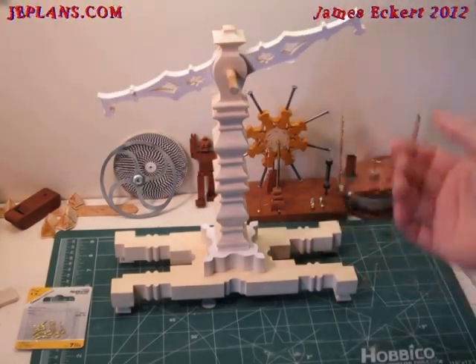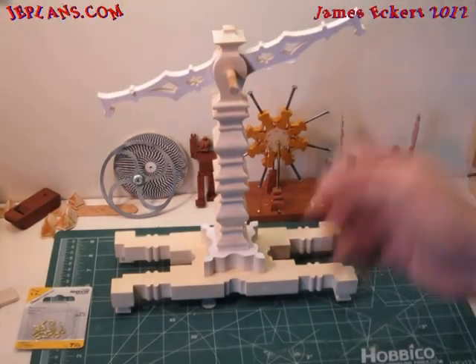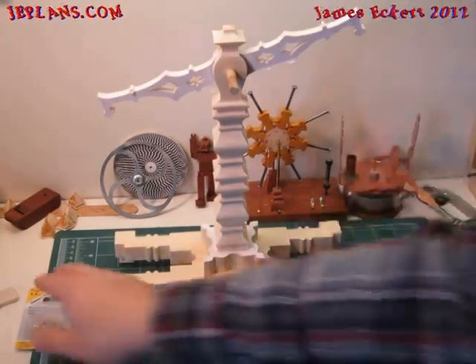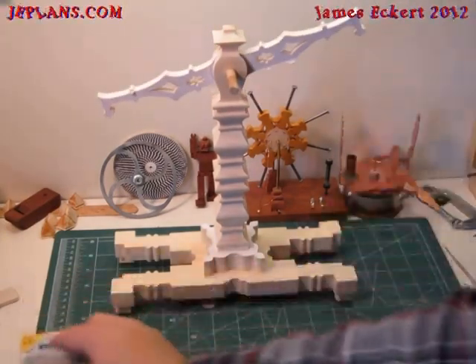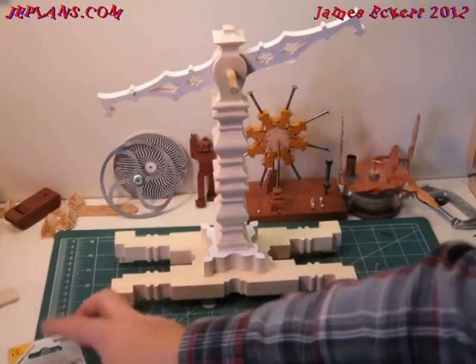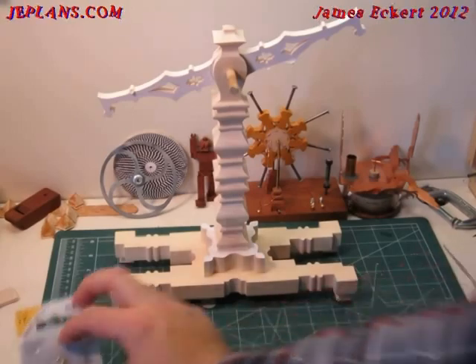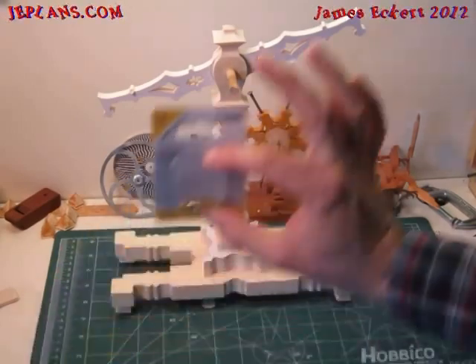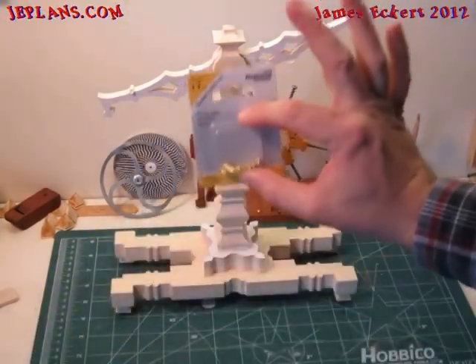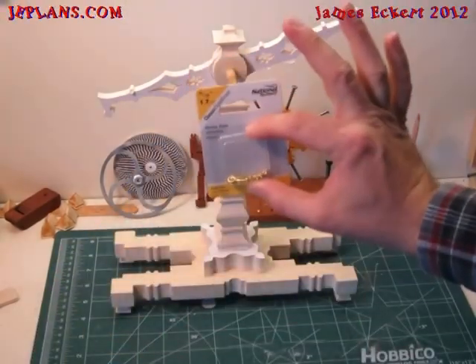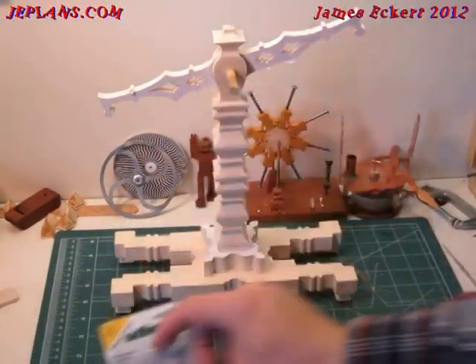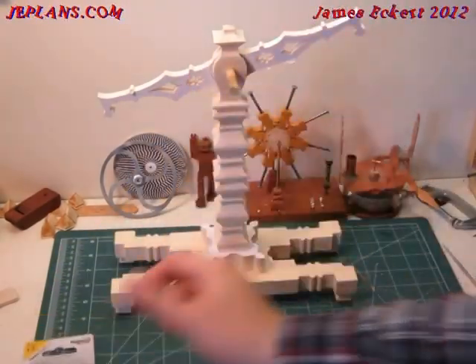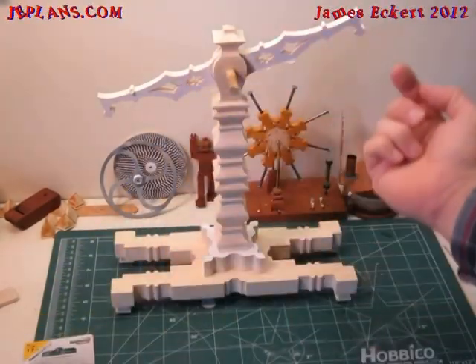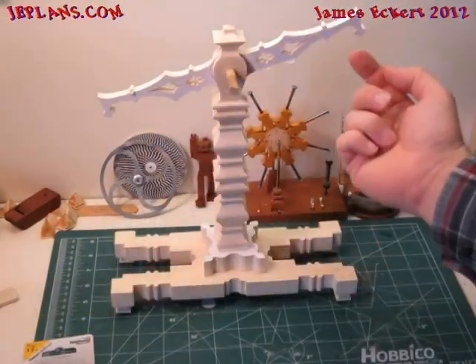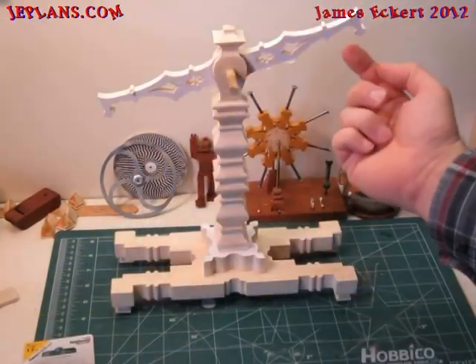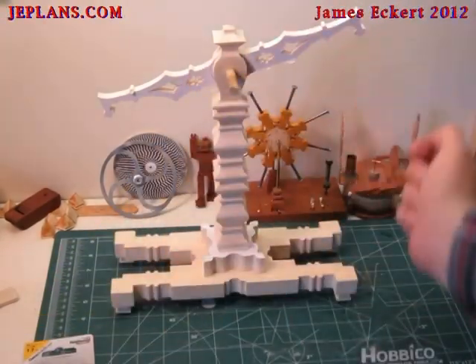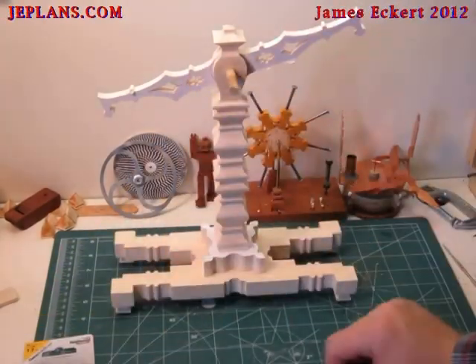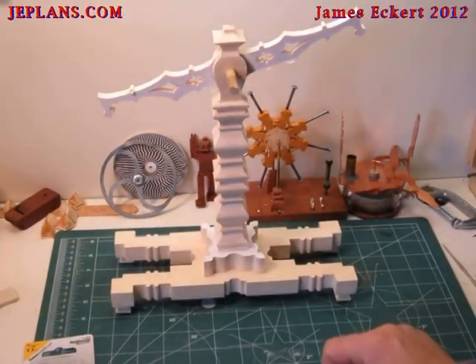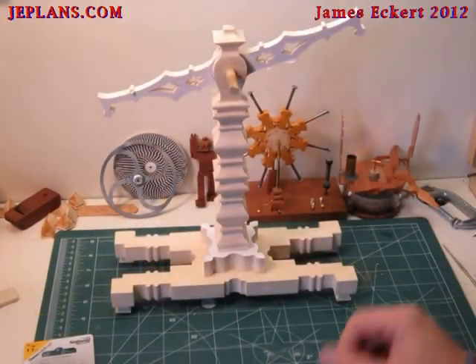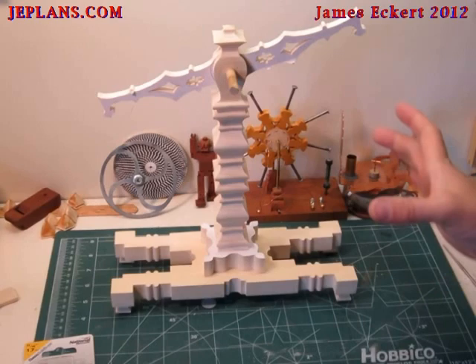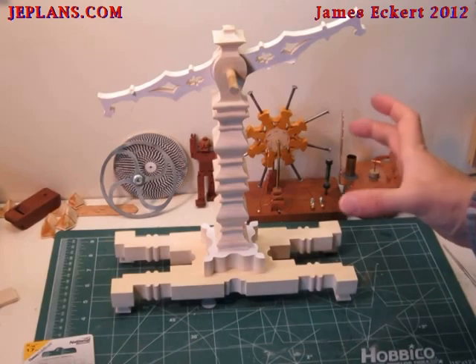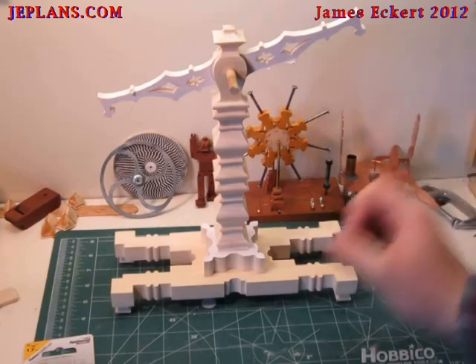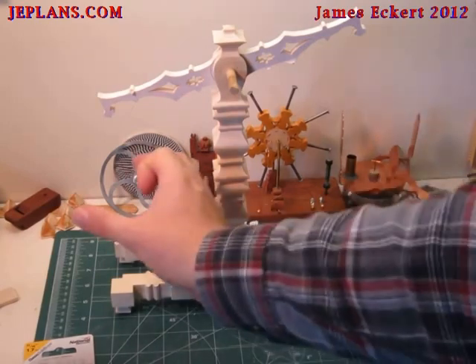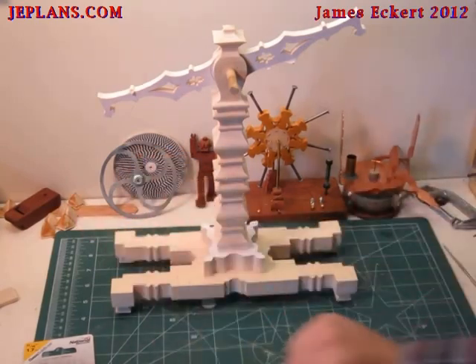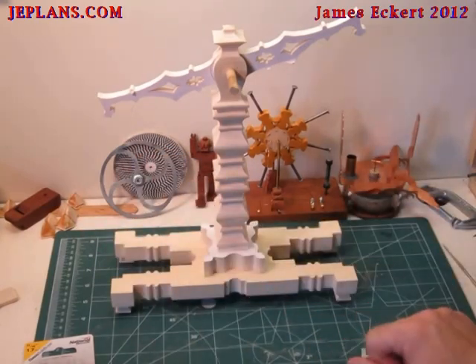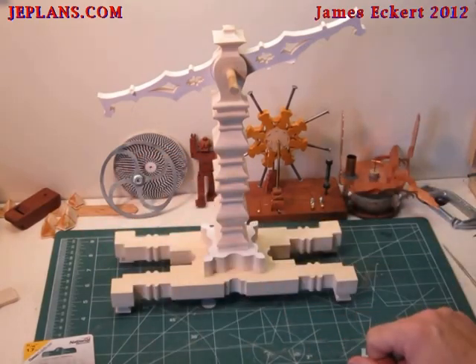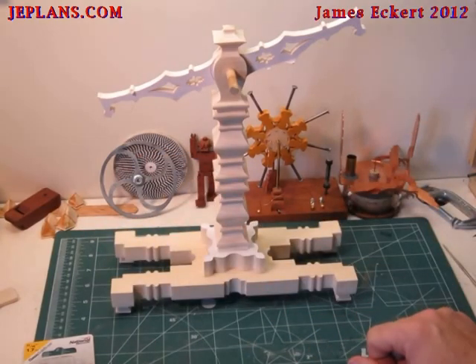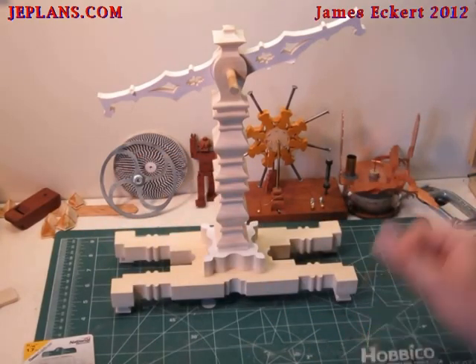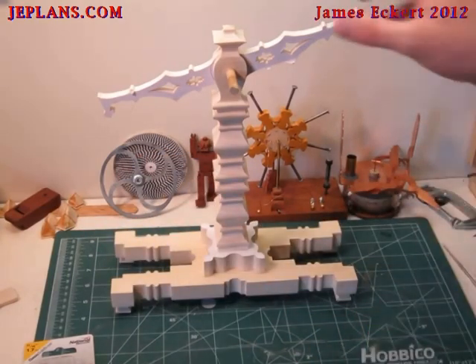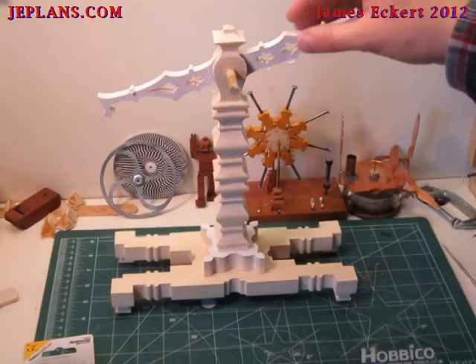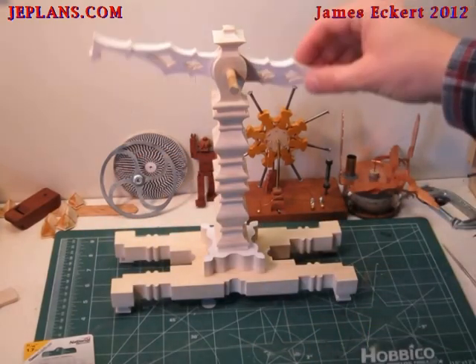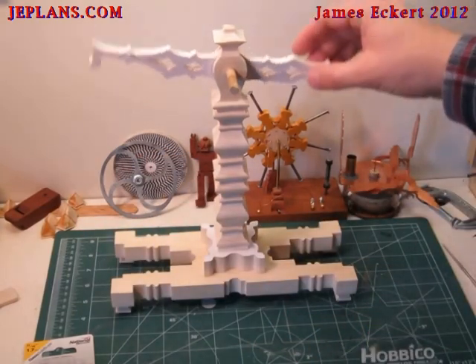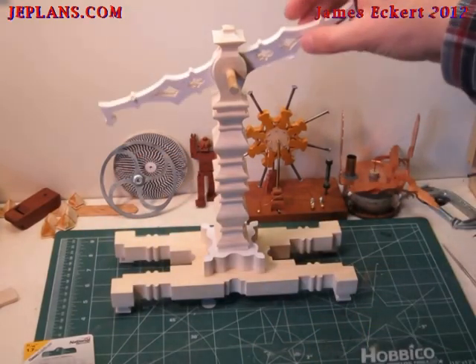We've got a couple of eyelets that we're going to screw into the ends, and we'll hang our trays off those. That'll give us our balance scale.